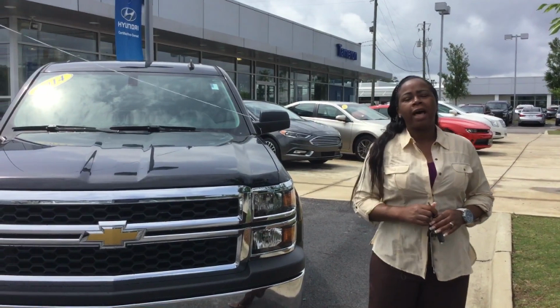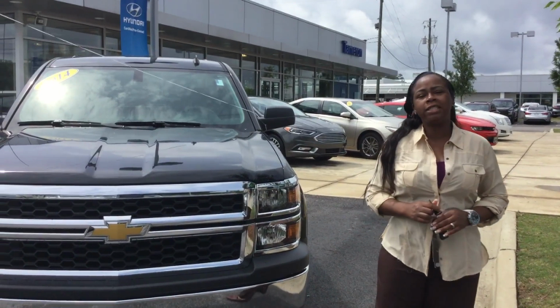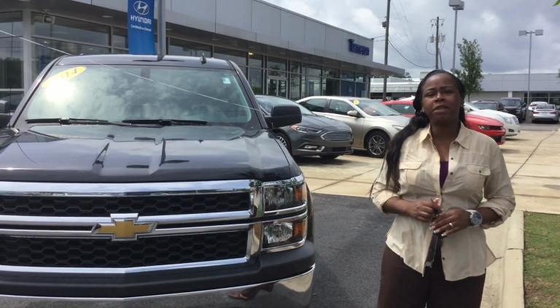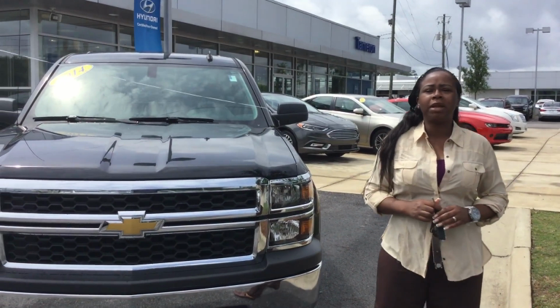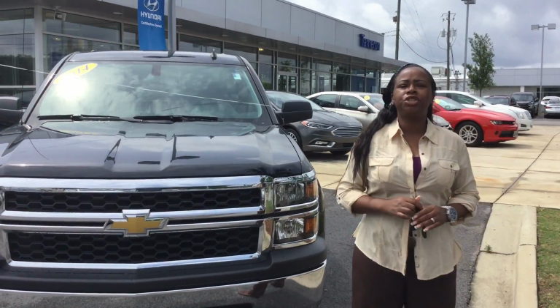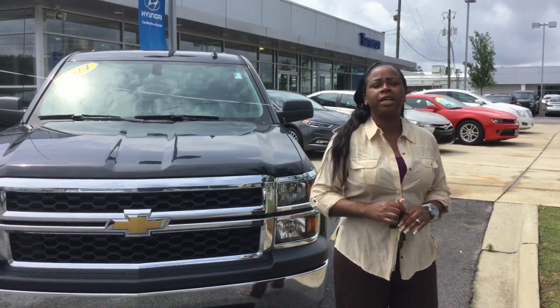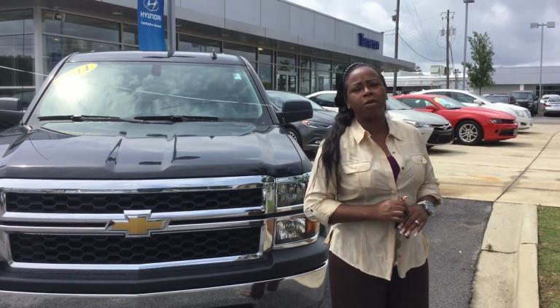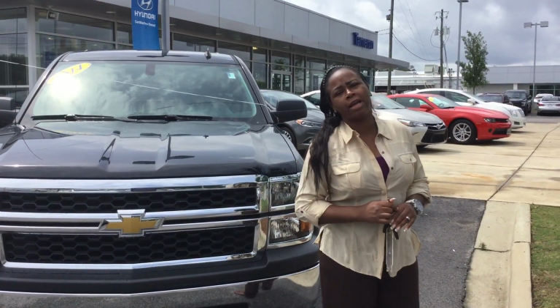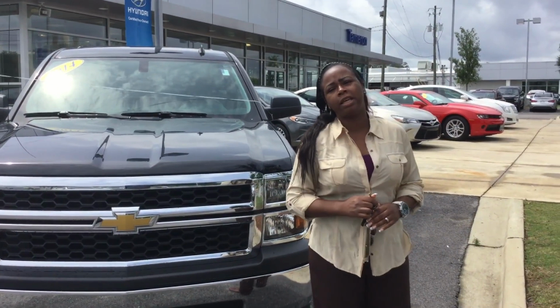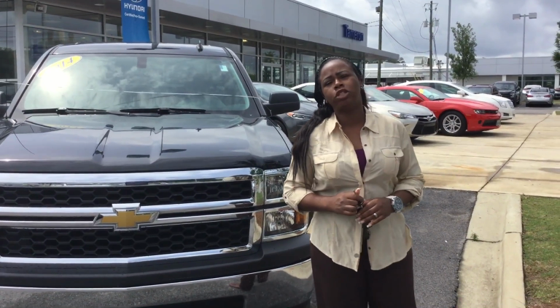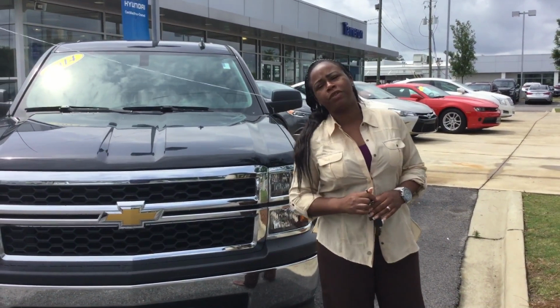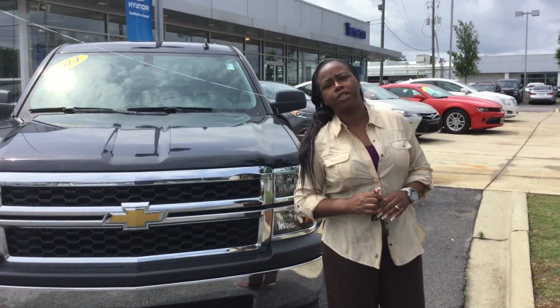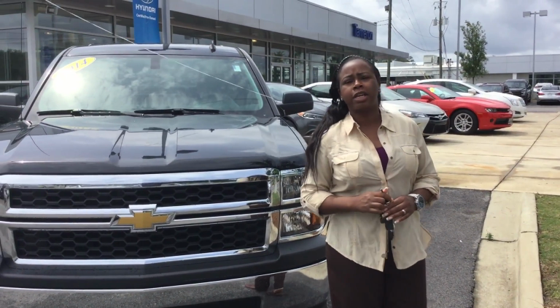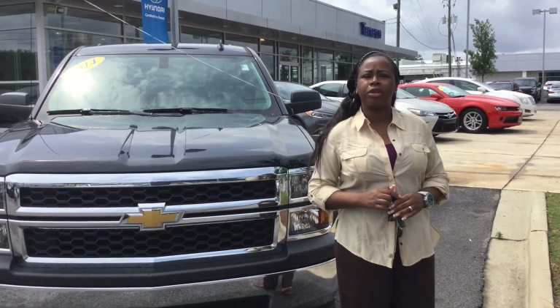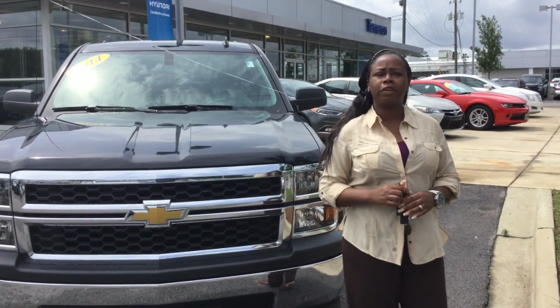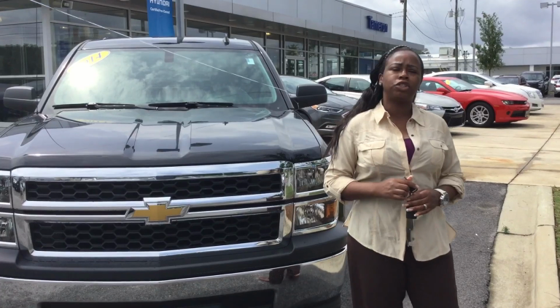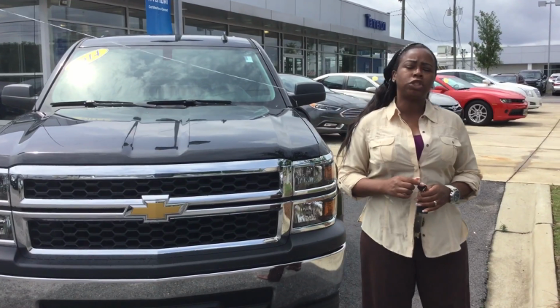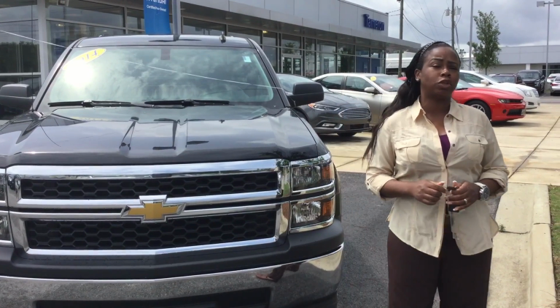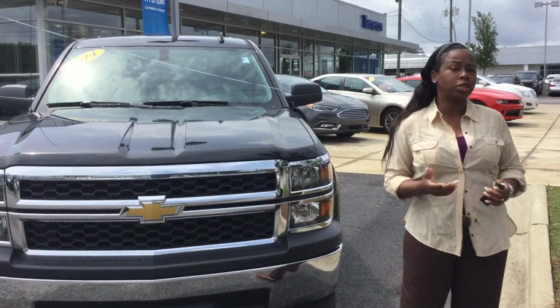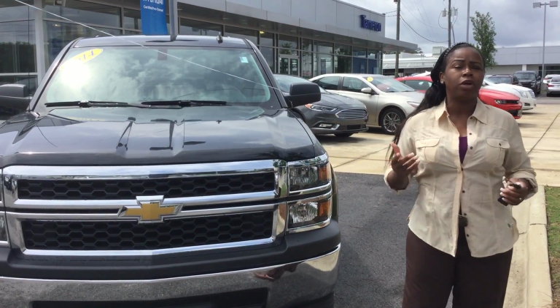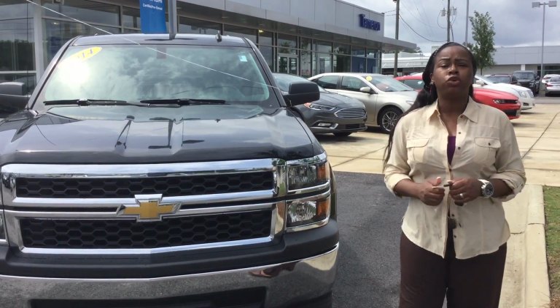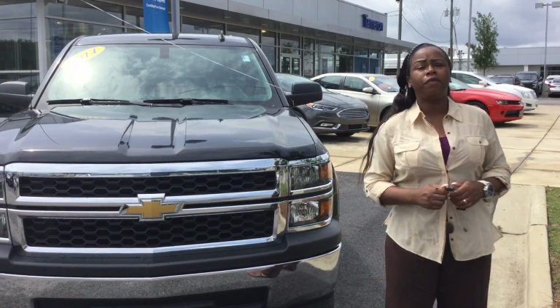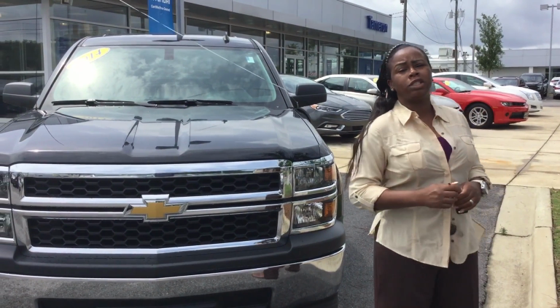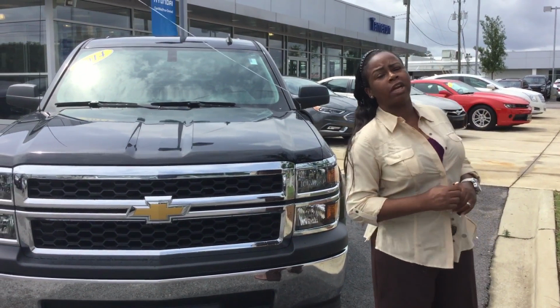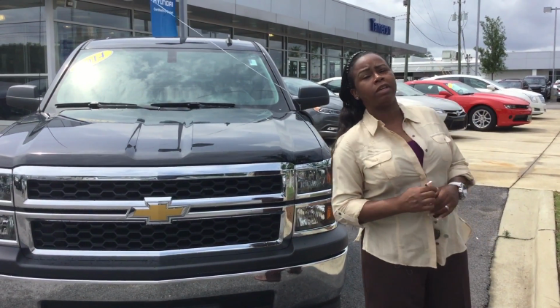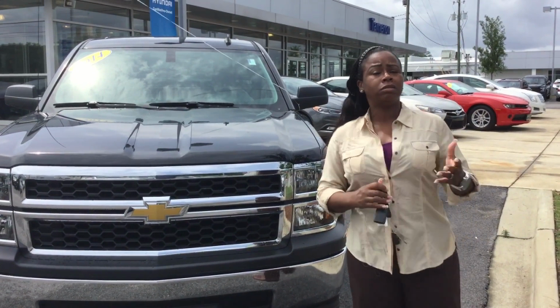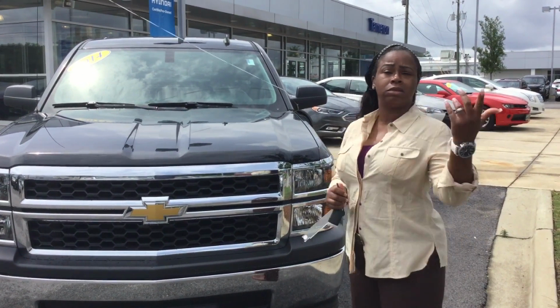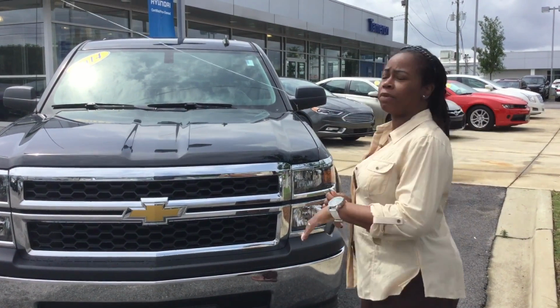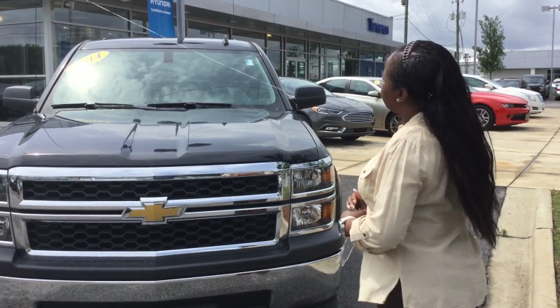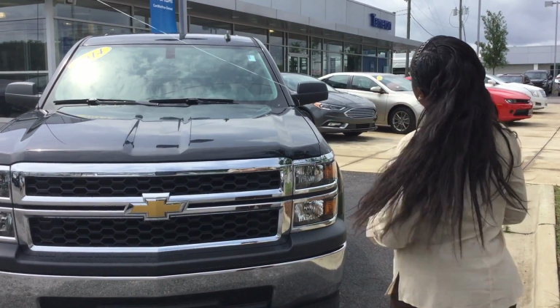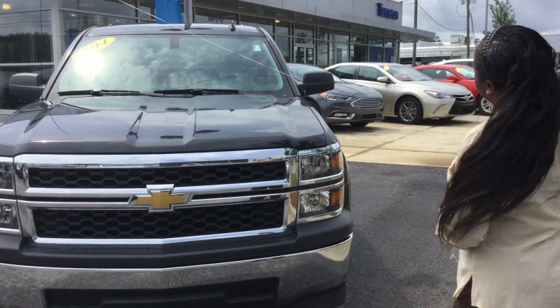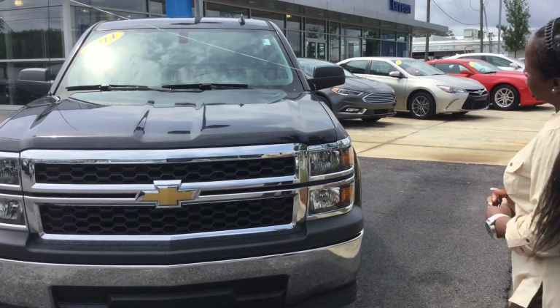Hi Timothy, my name is Sharia at Tamron Hyundai. Thank you so much for your interest in our pre-owned vehicles. You chose the wonderful 2014 Chevy Silverado — let's take a closer look.